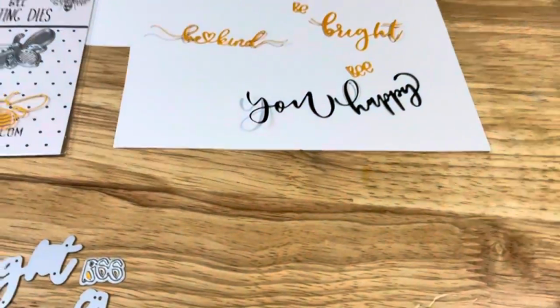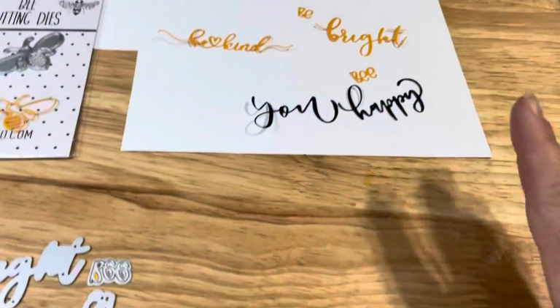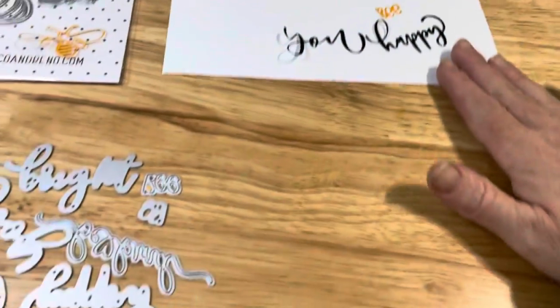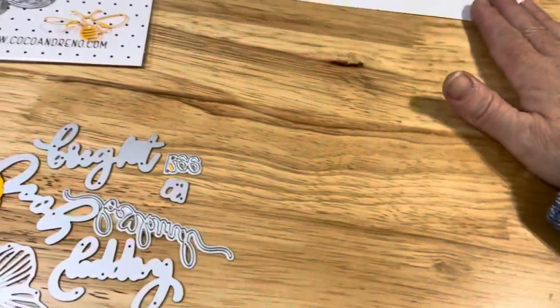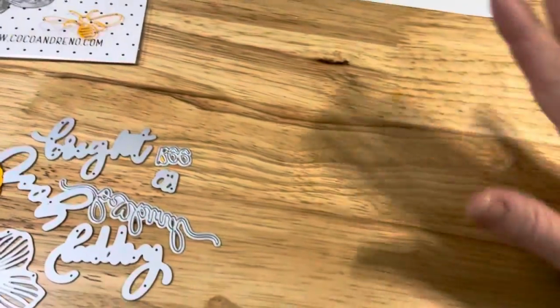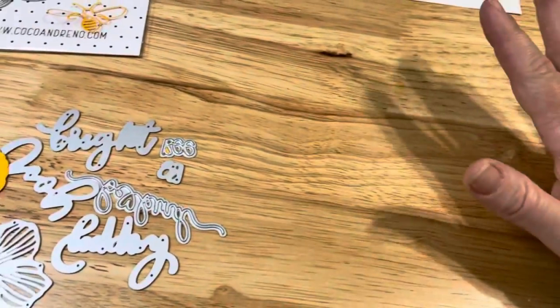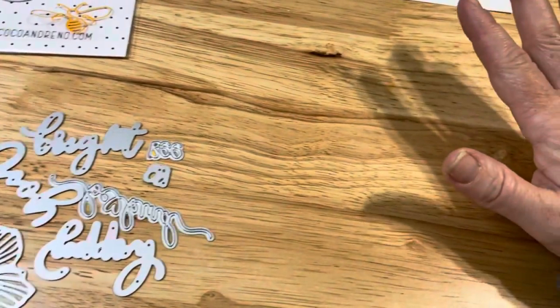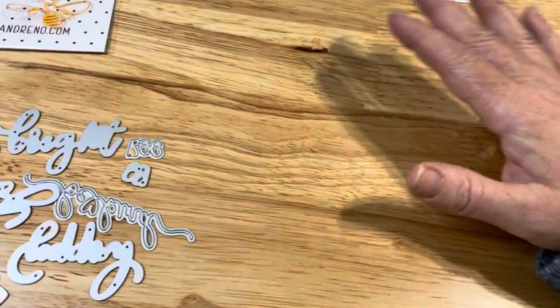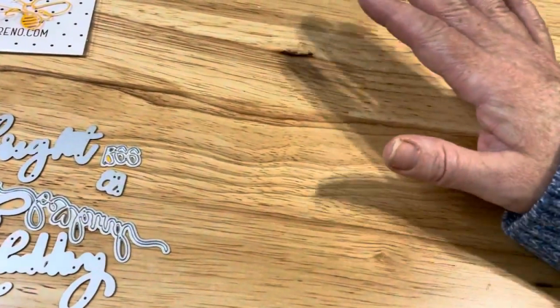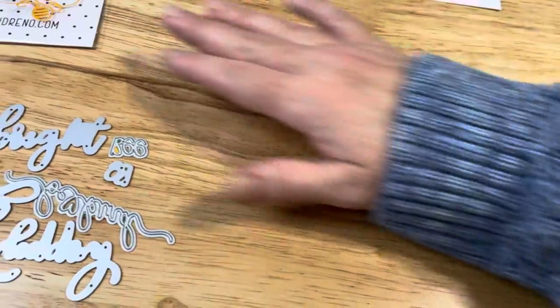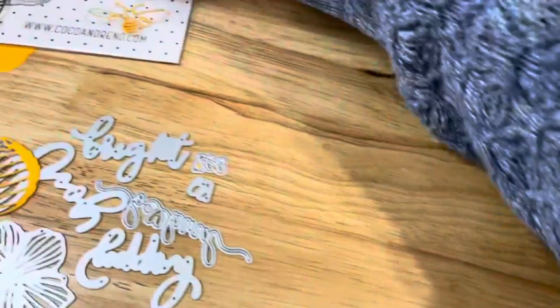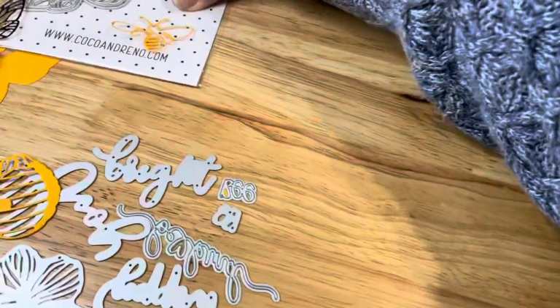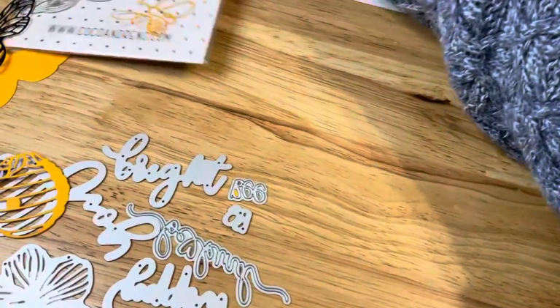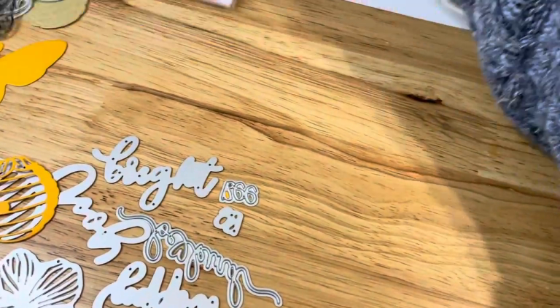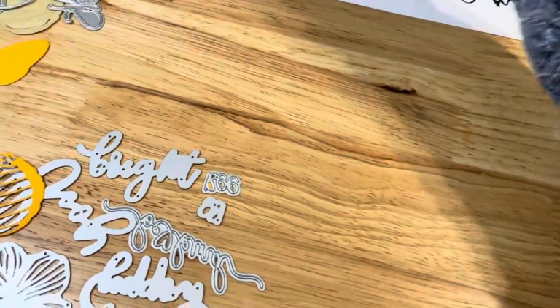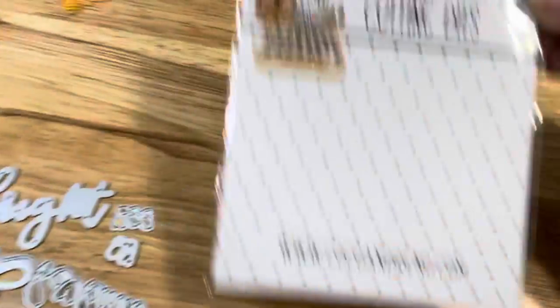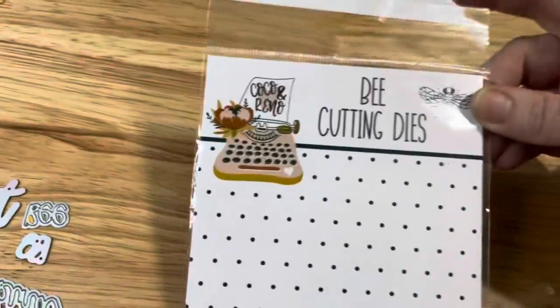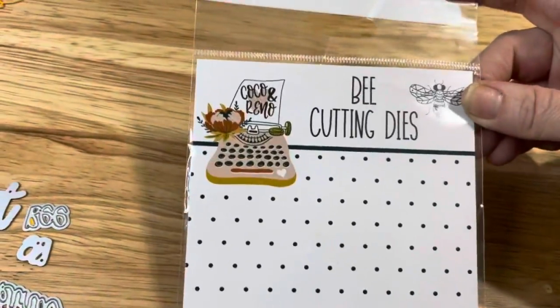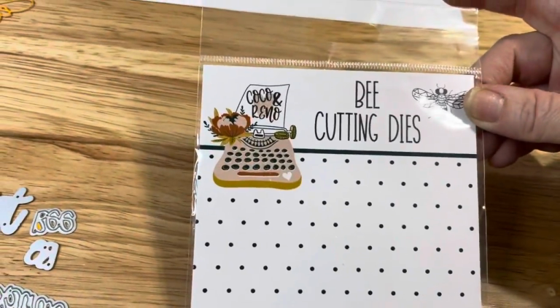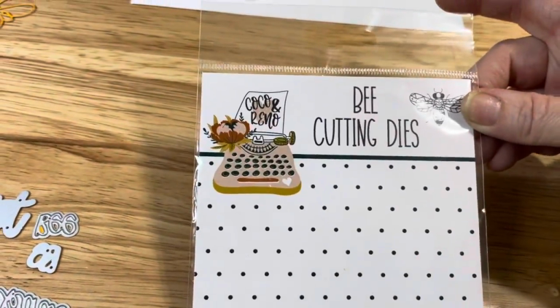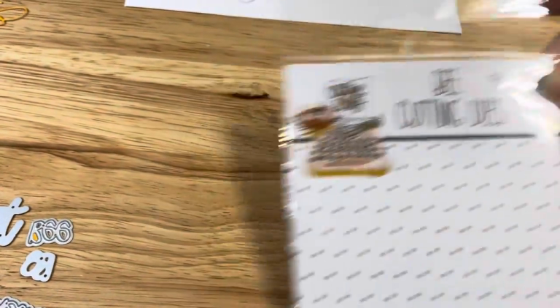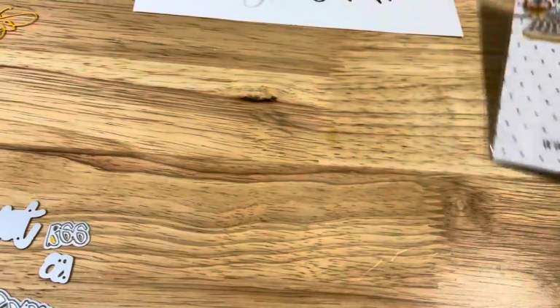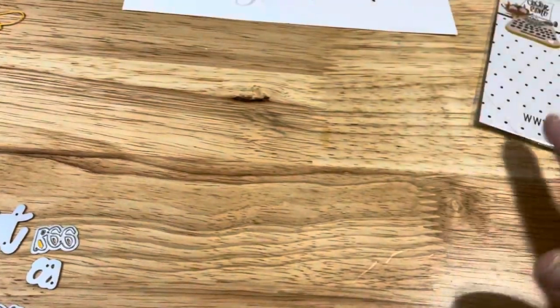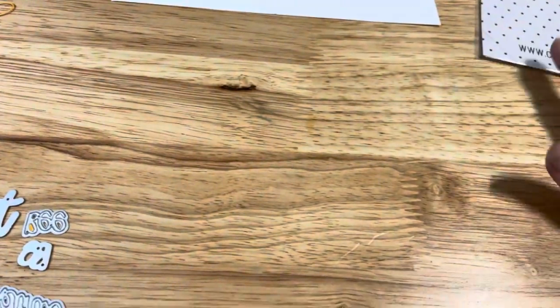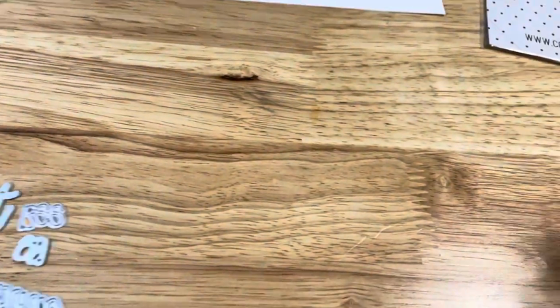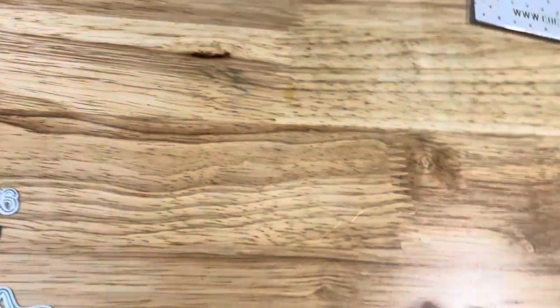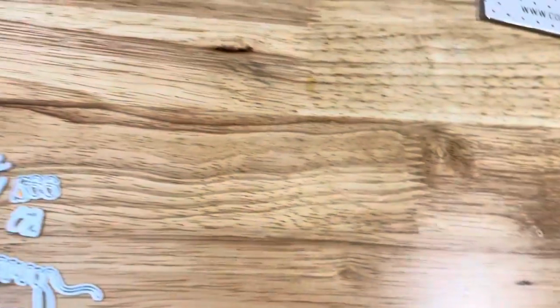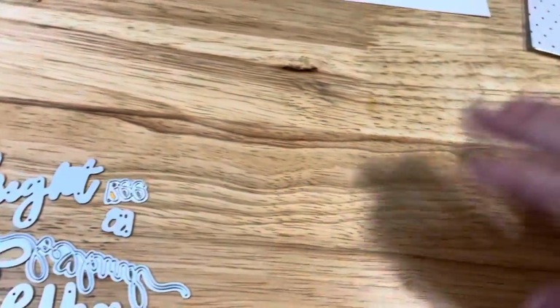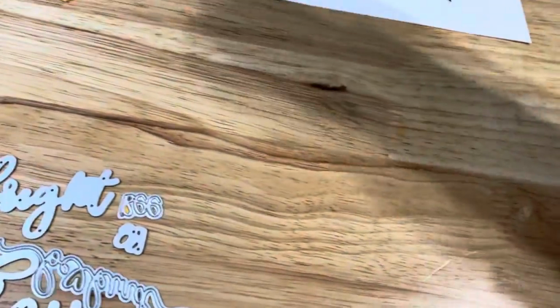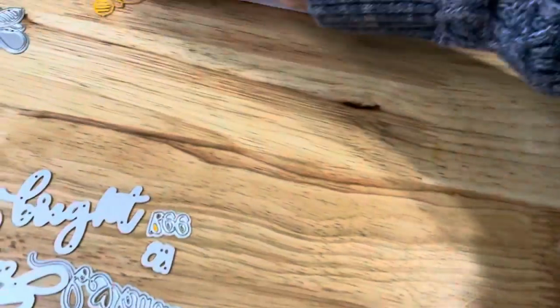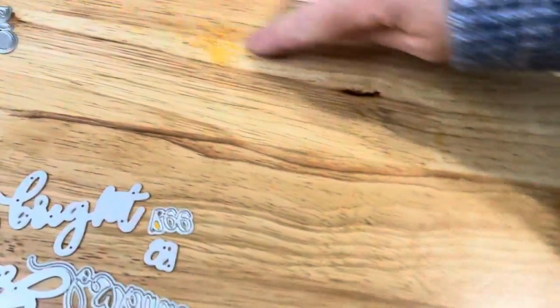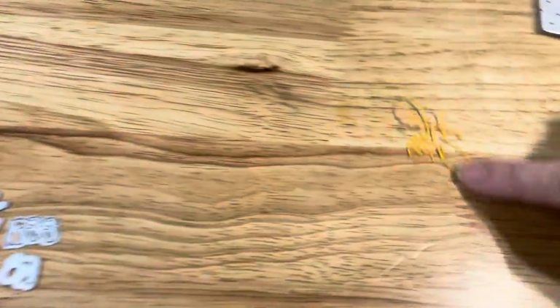Hi everyone, I am so excited to share with you these new bee cutting dies that I just got from Coco and Reno. I'm going to try and be fast here because my day is going to be starting soon.